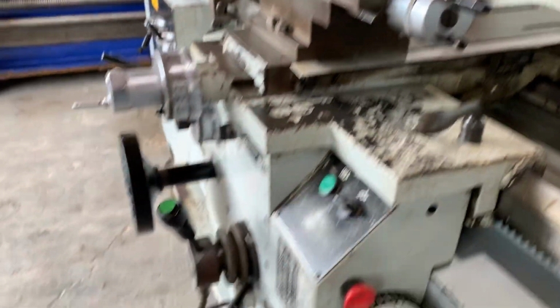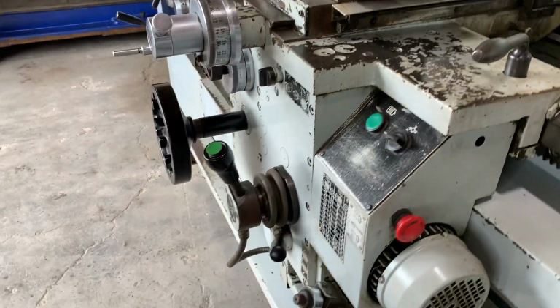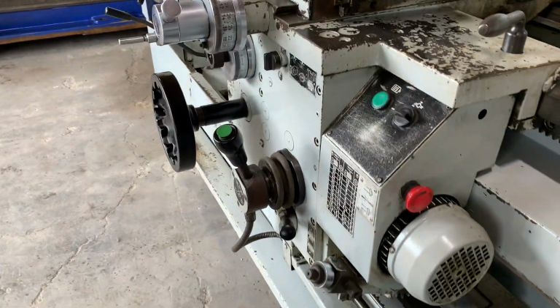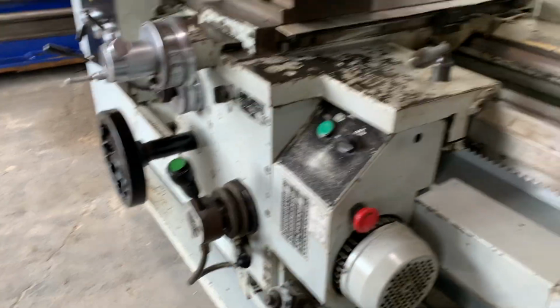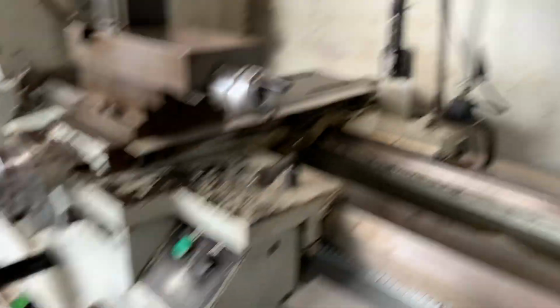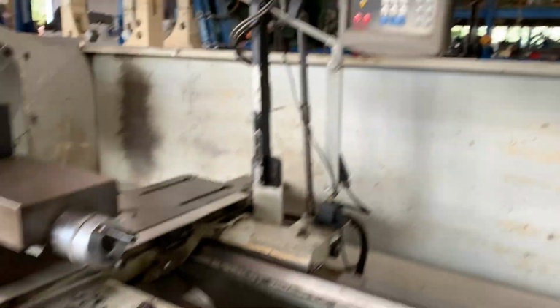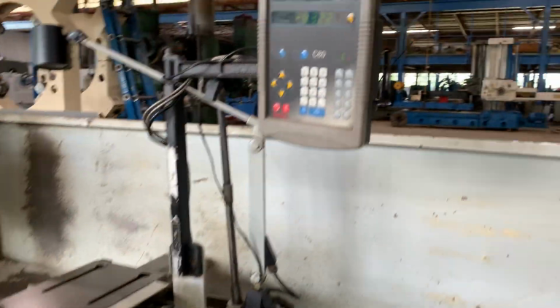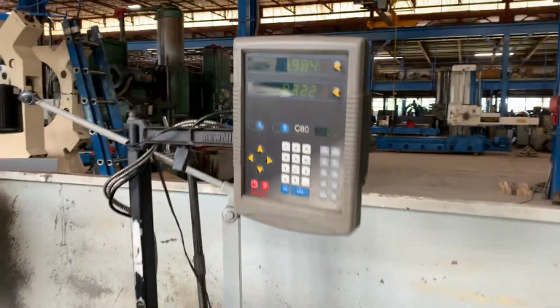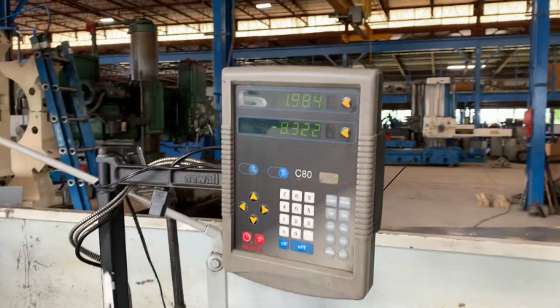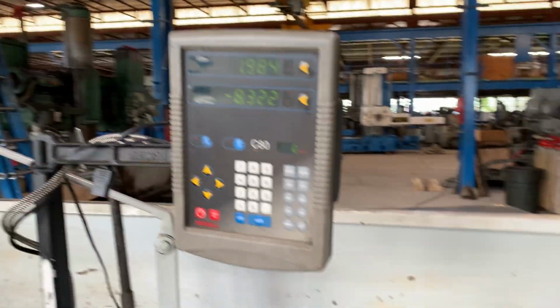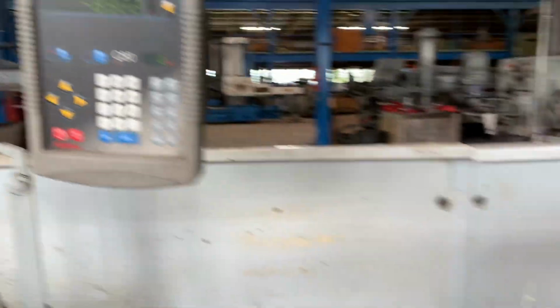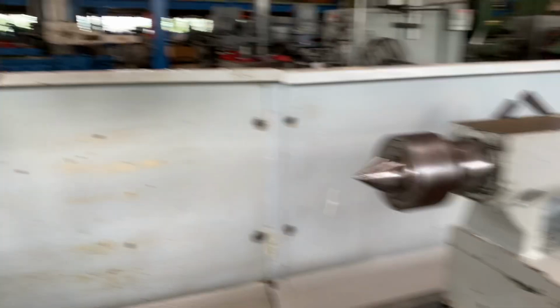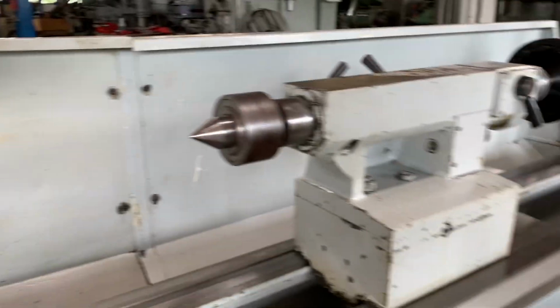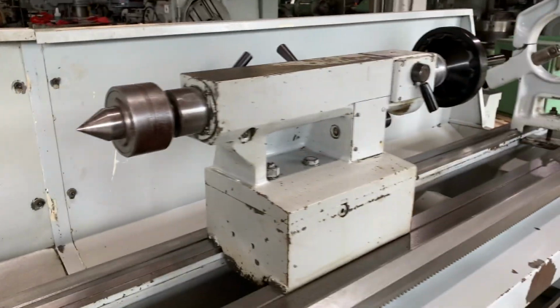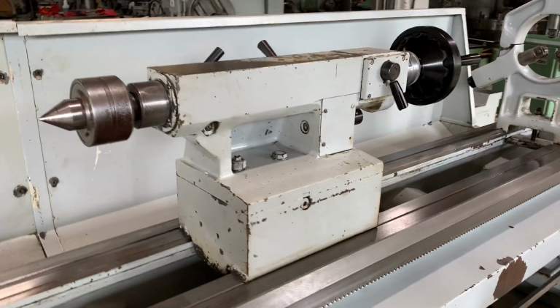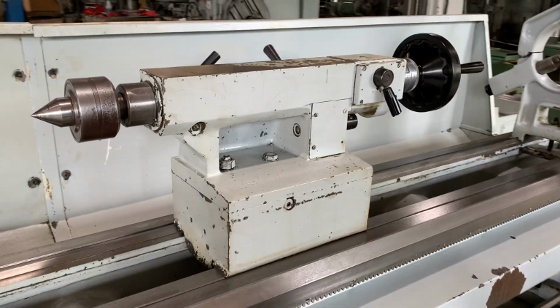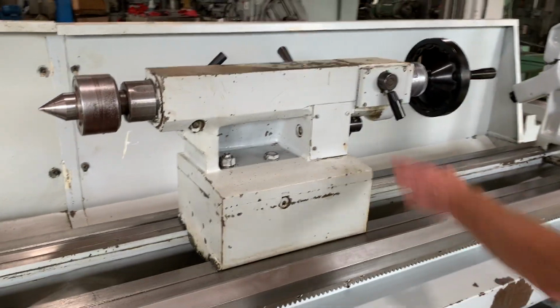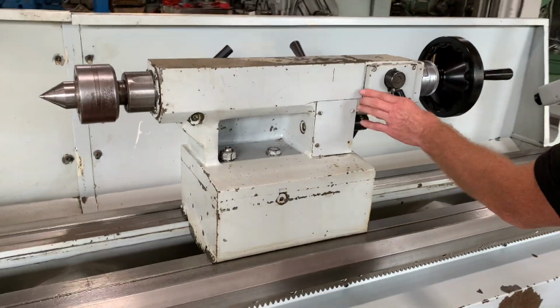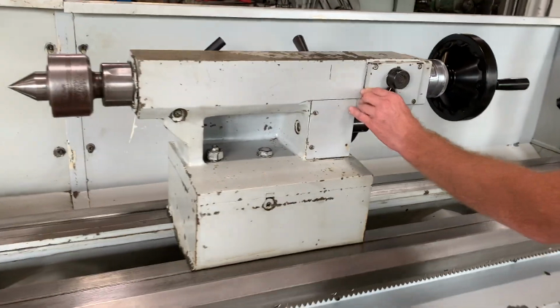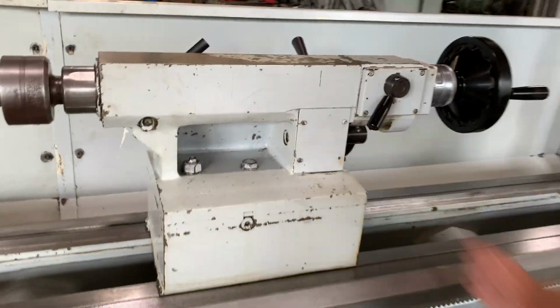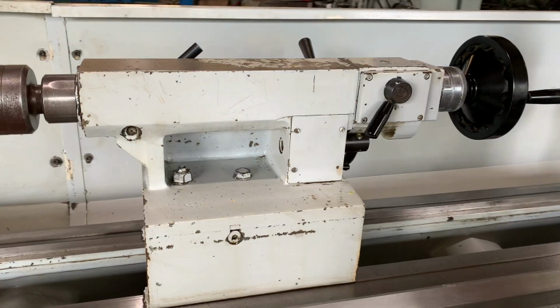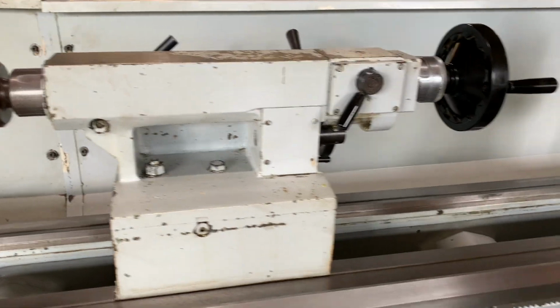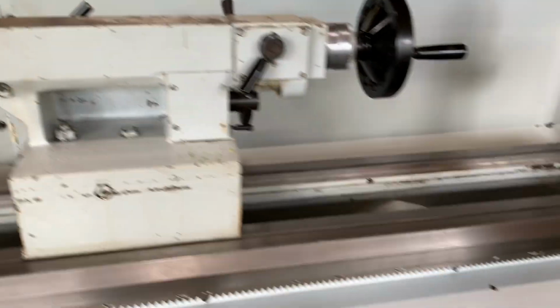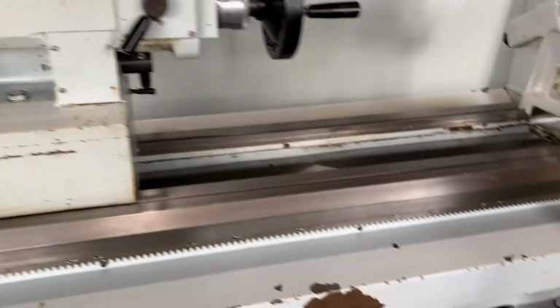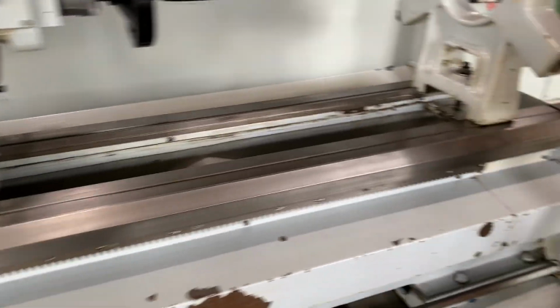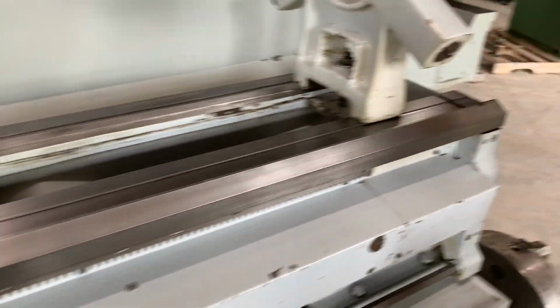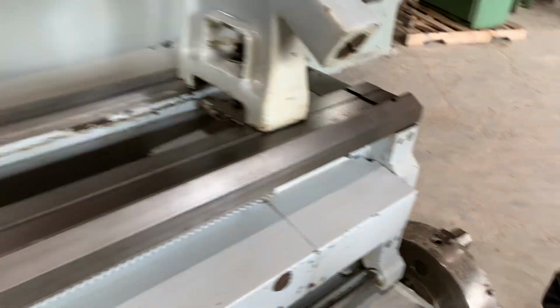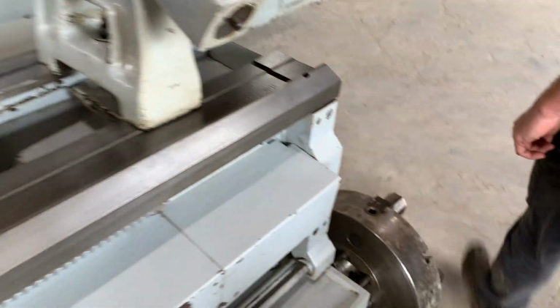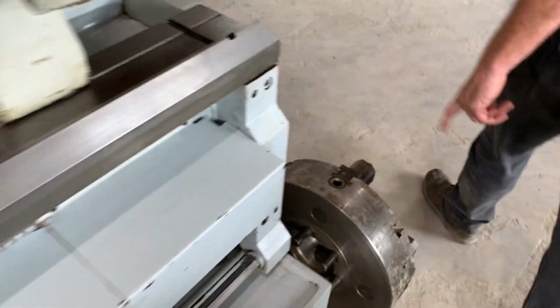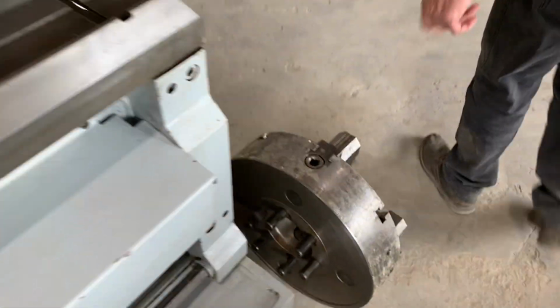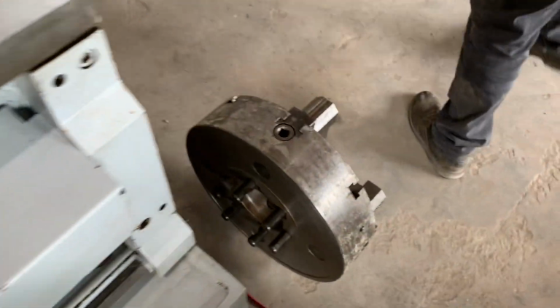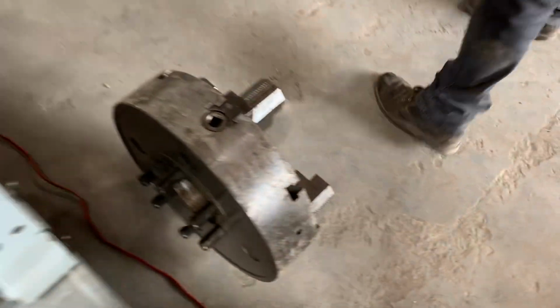2-speed tail stock, steady rest, and 4-jaw chuck.